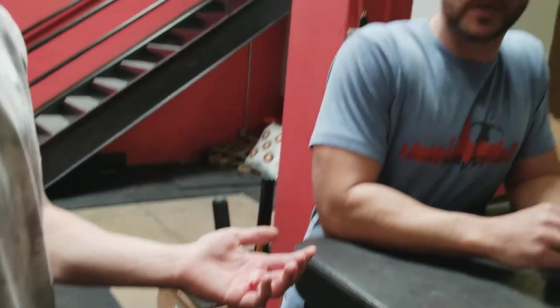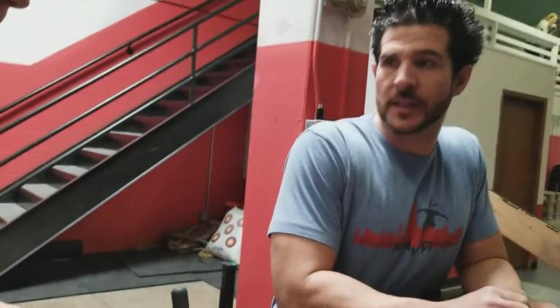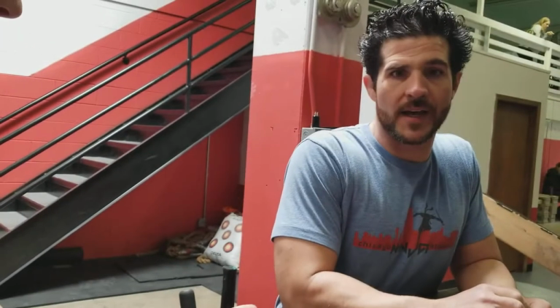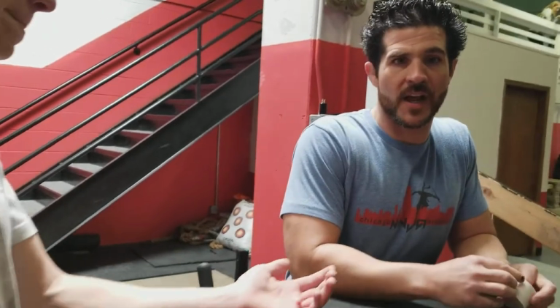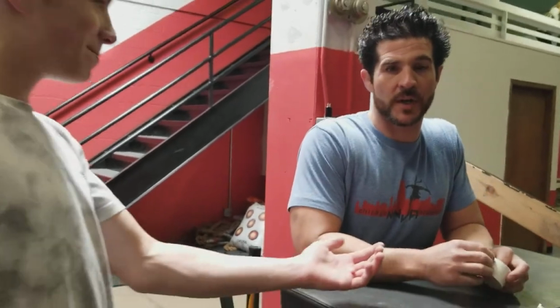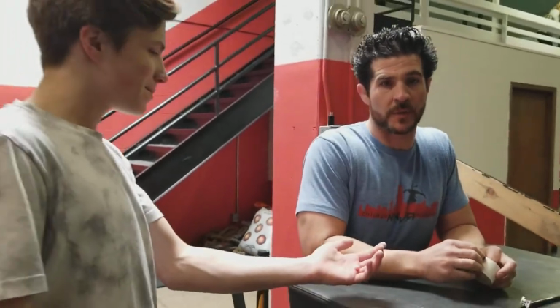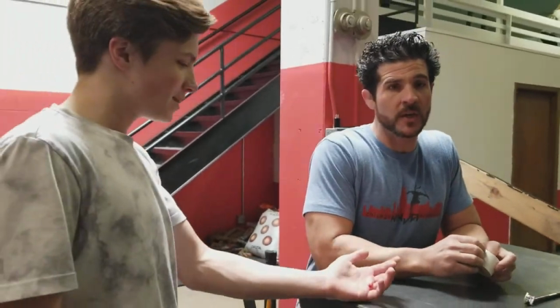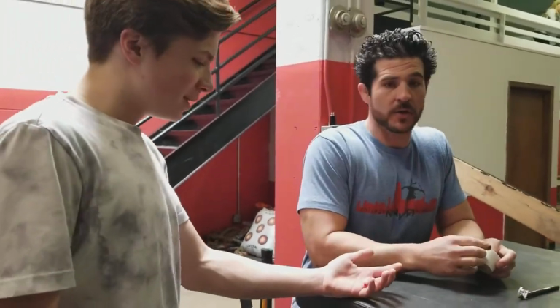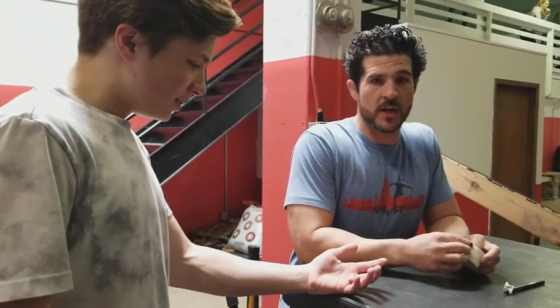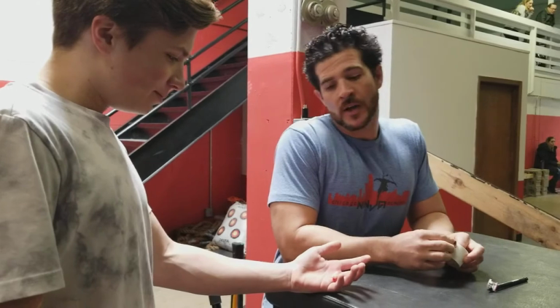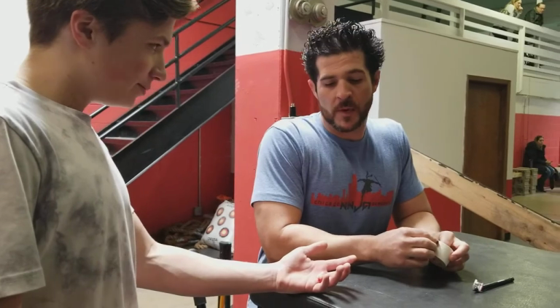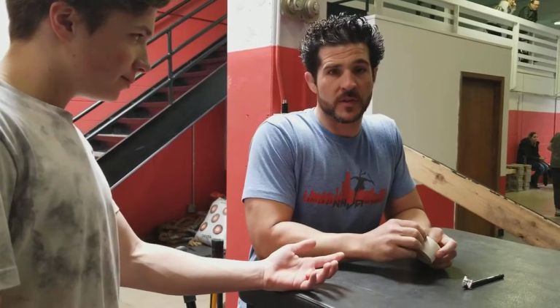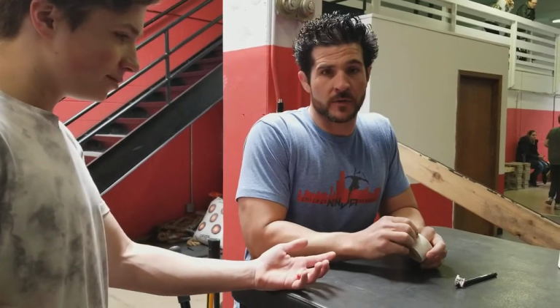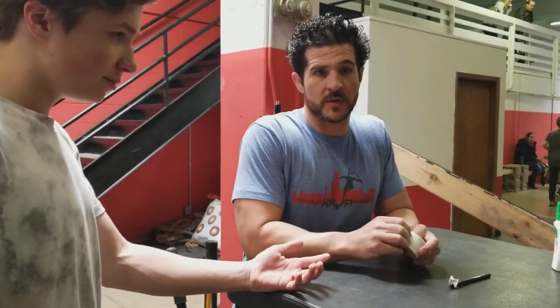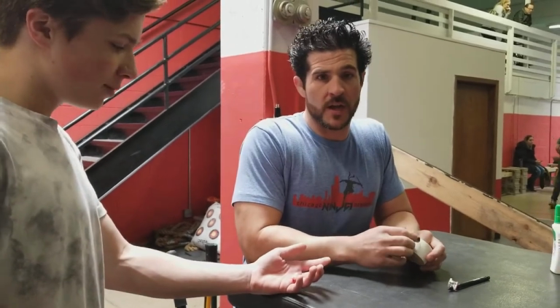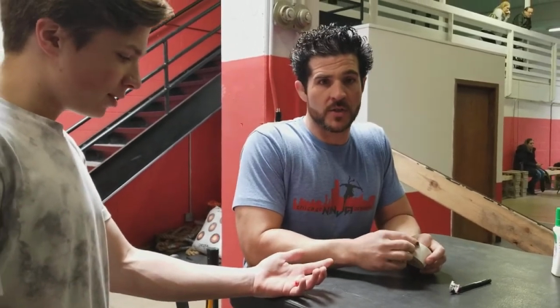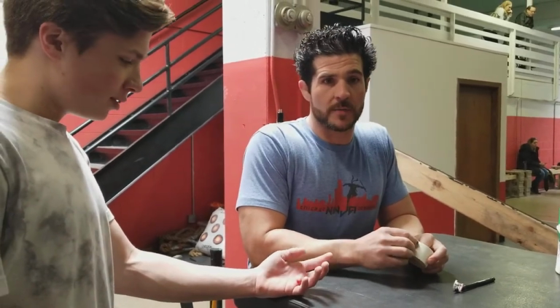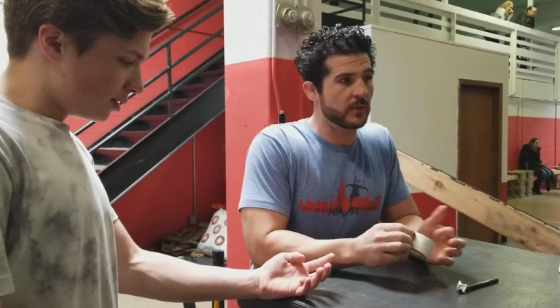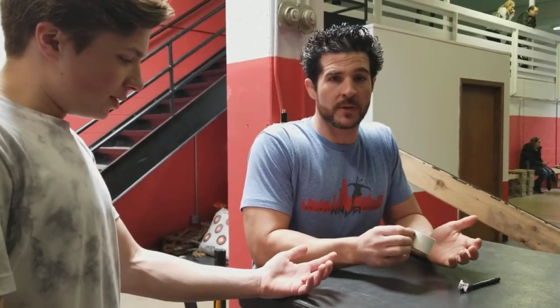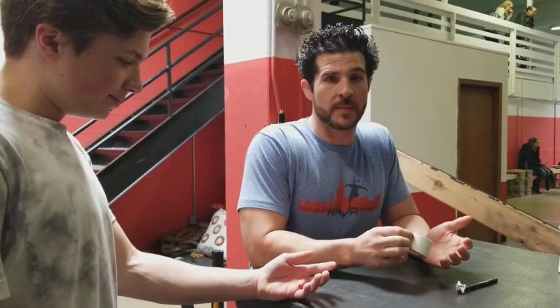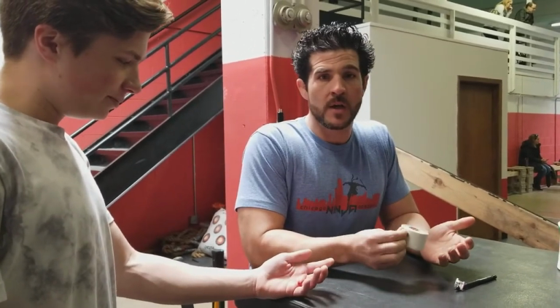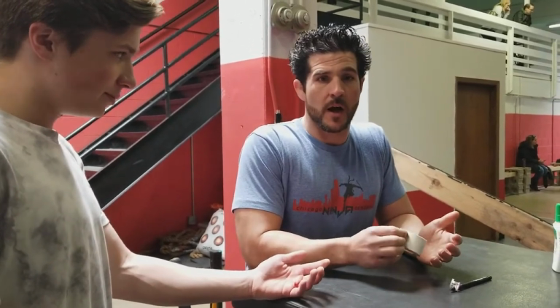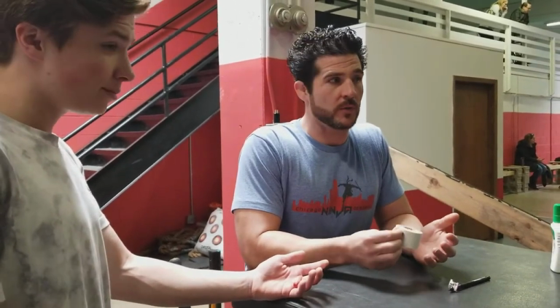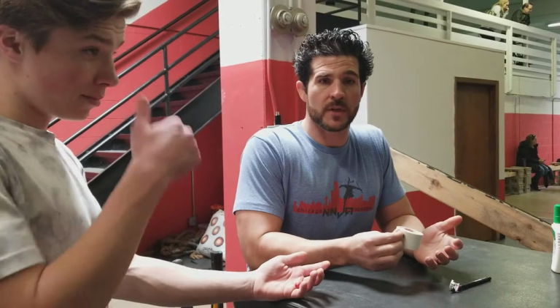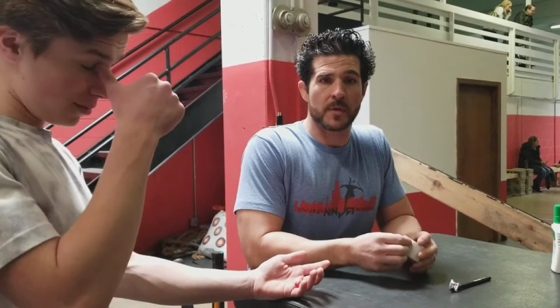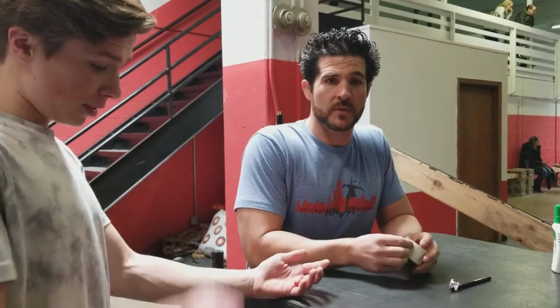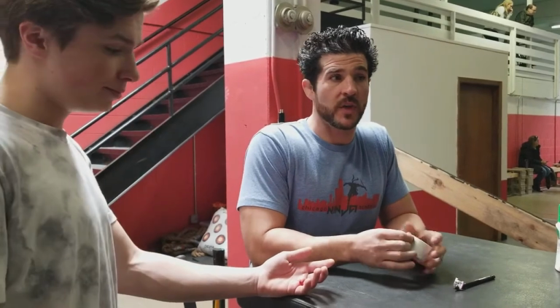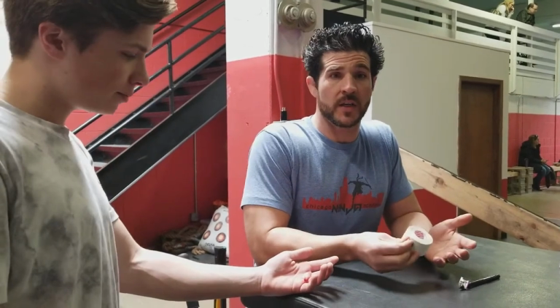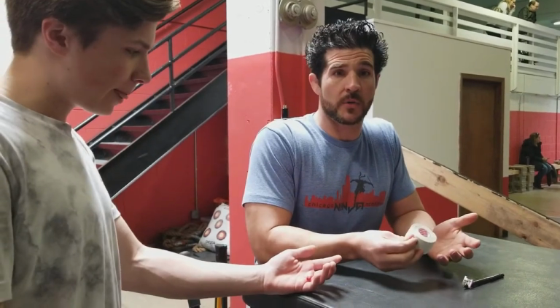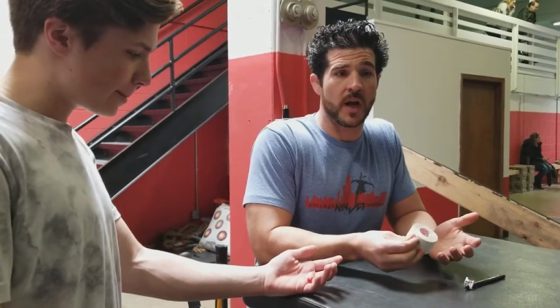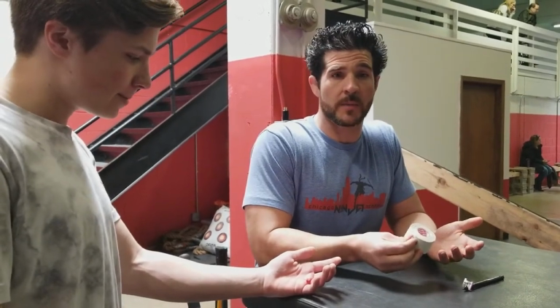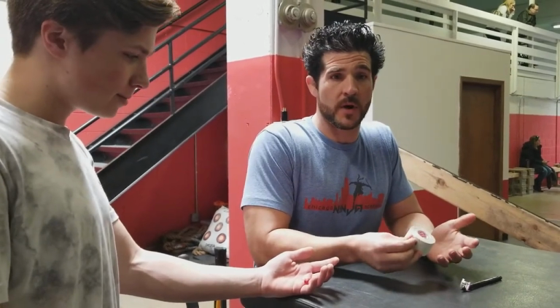Oh yeah, that's a nasty one. Hey, what's up guys, Coach Nate here with my man Zach. It's a busy Saturday at the Ninja Academy and this is perfect timing because one of the videos I've been wanting to do is how to take care of rips and how to tape up rips.